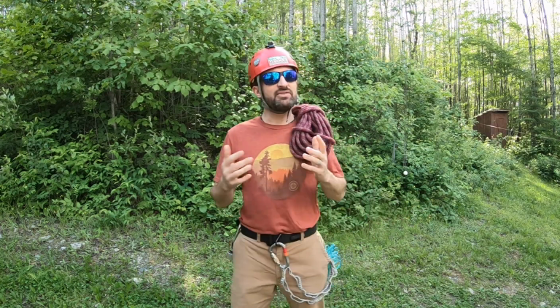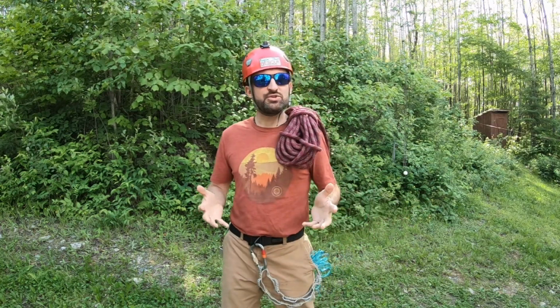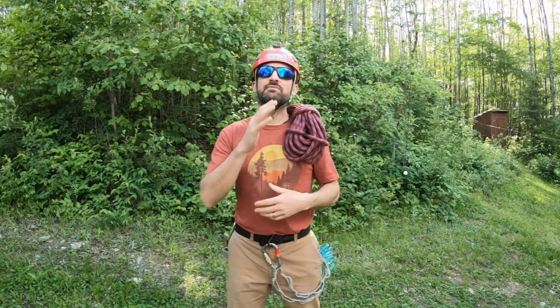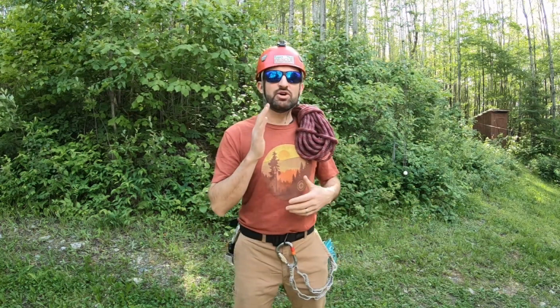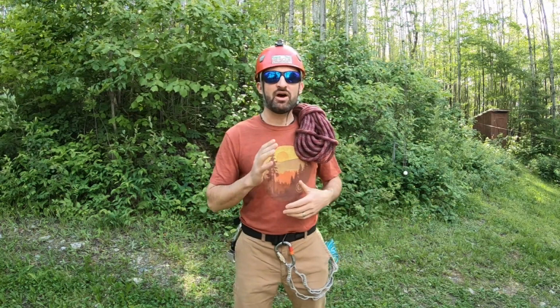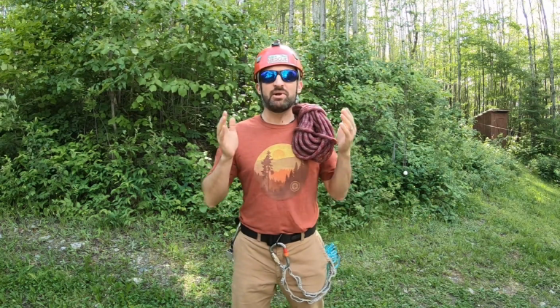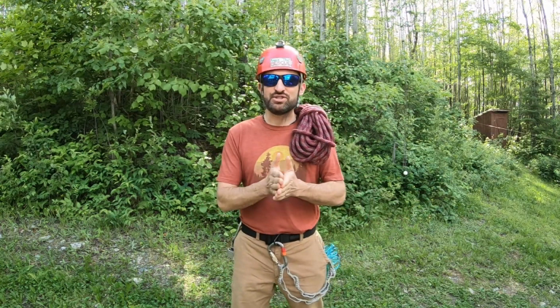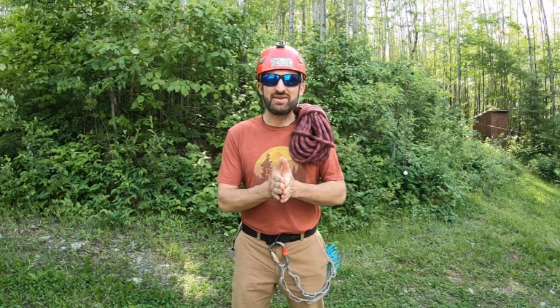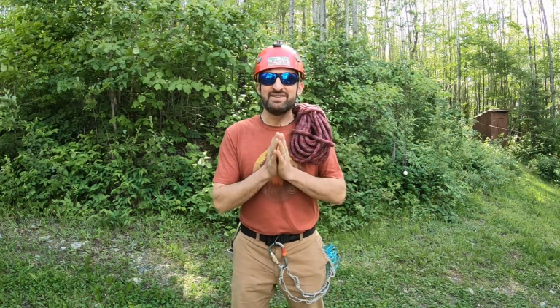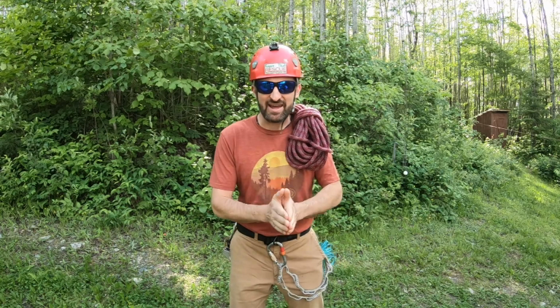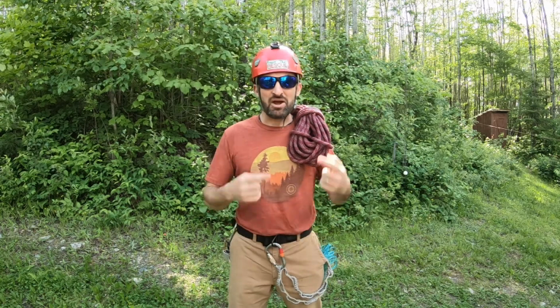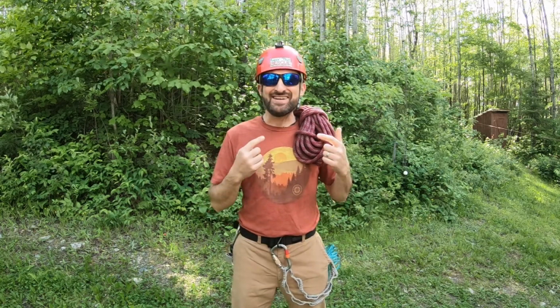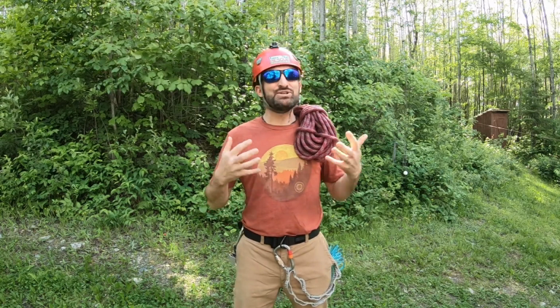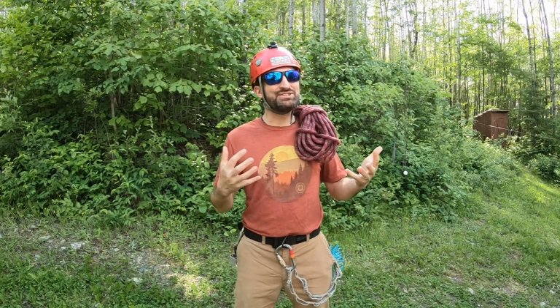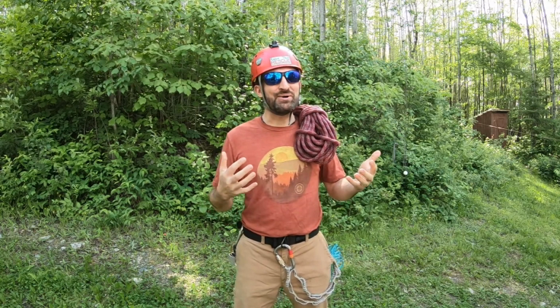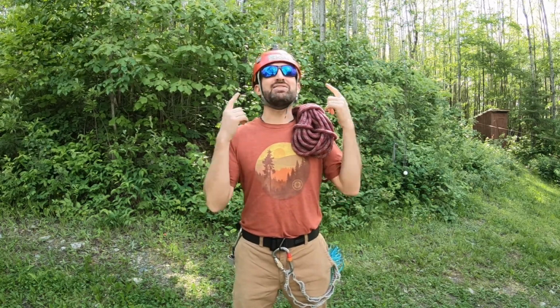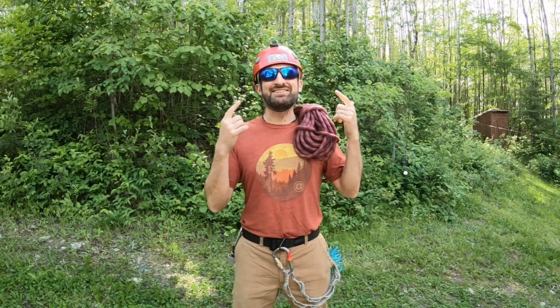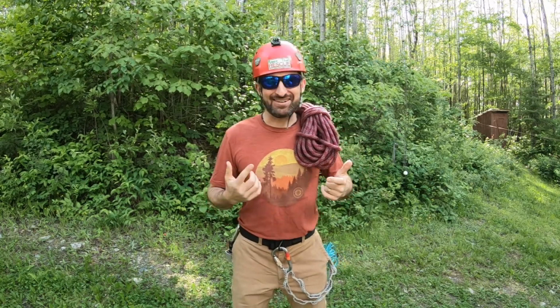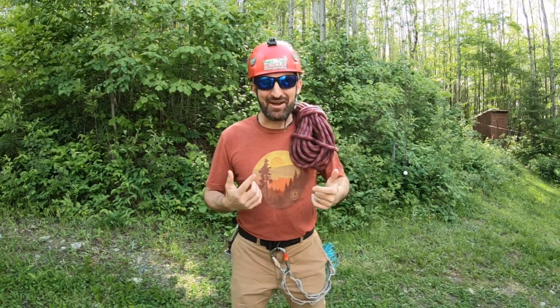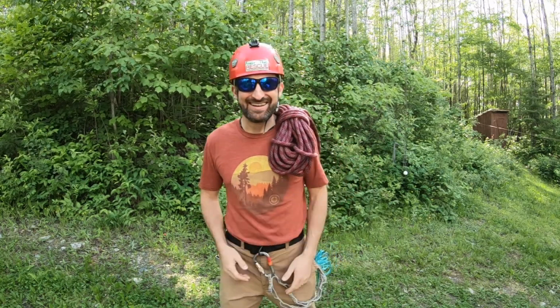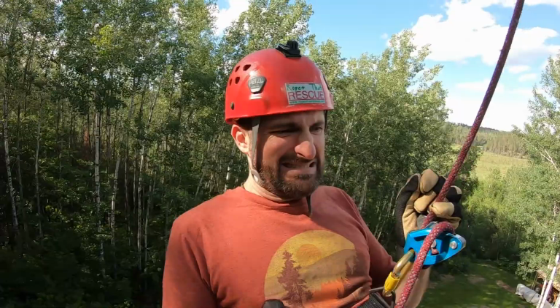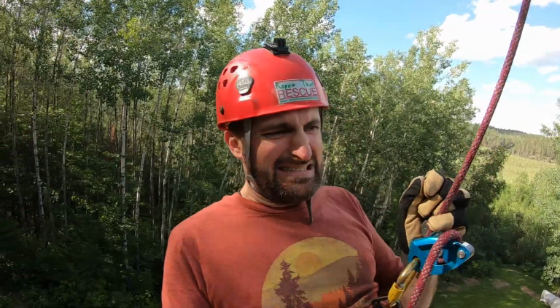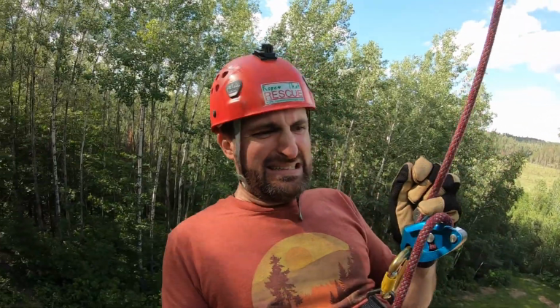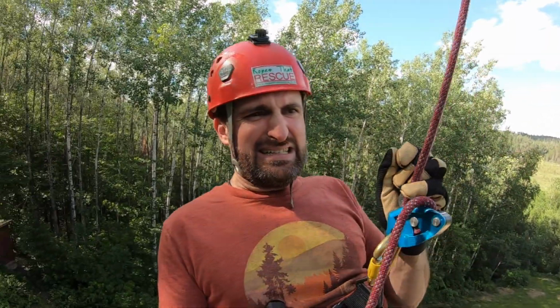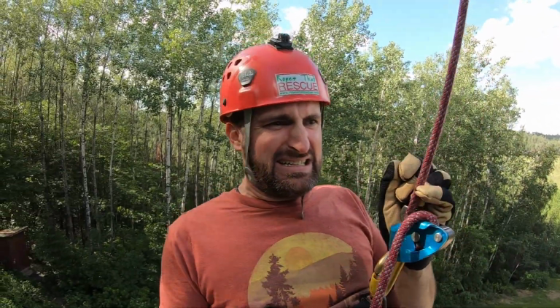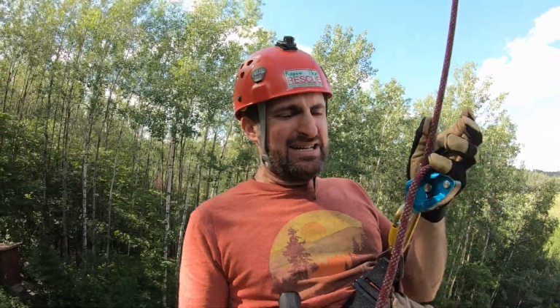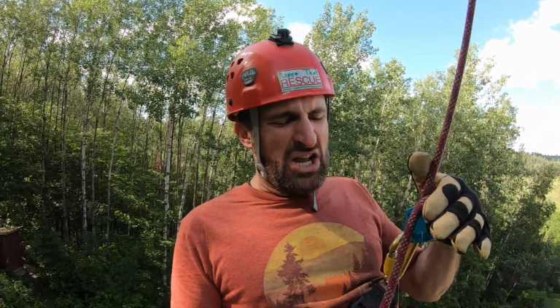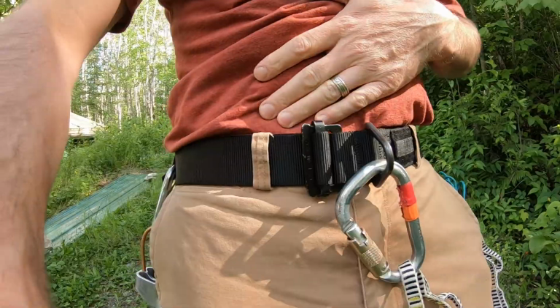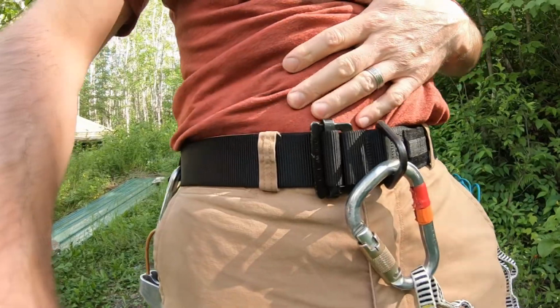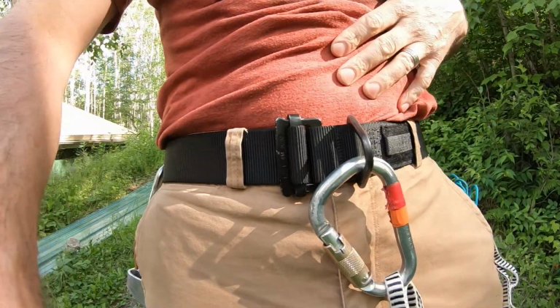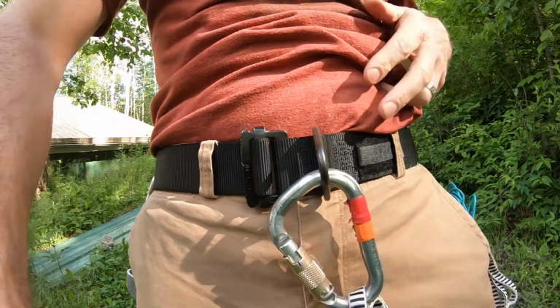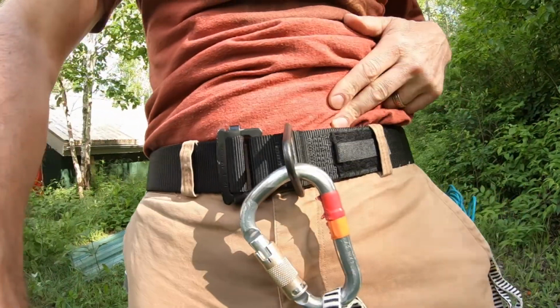I've never used it in a vertical rappel but I'm going to show you that today. My face should really show my thoughts during the rappel. I'm wearing a 5.11 rappel belt.